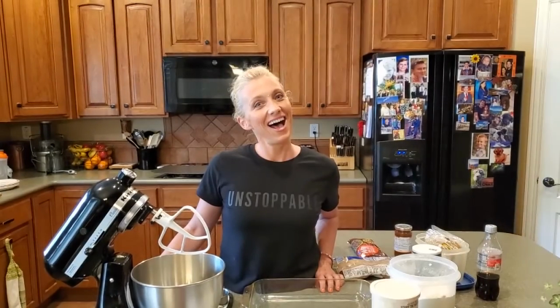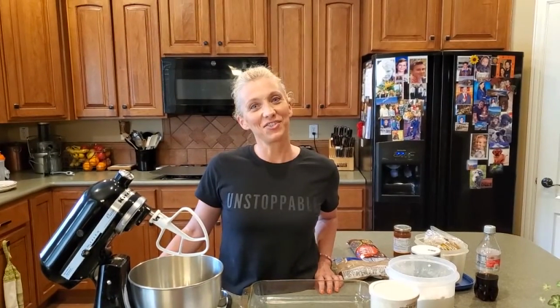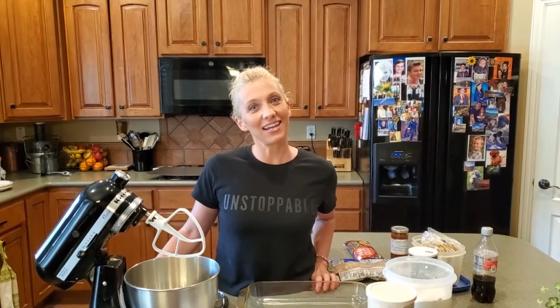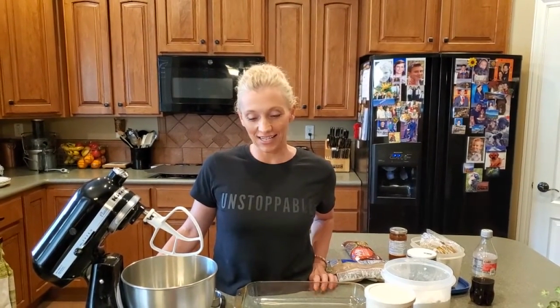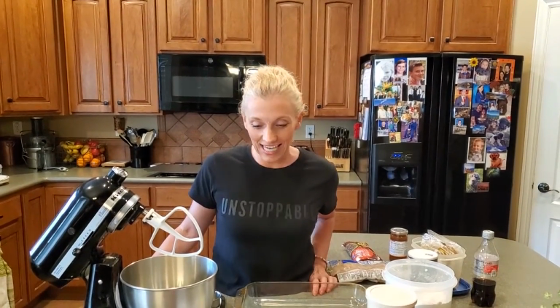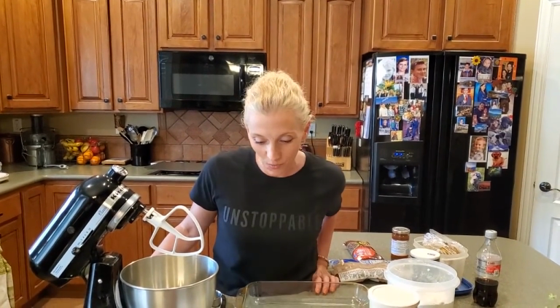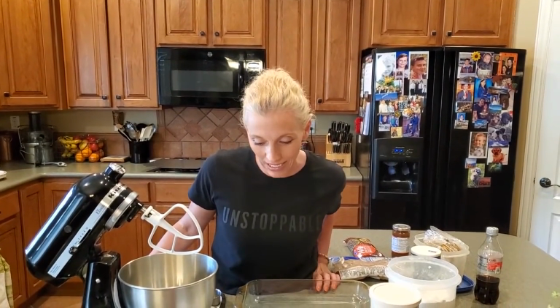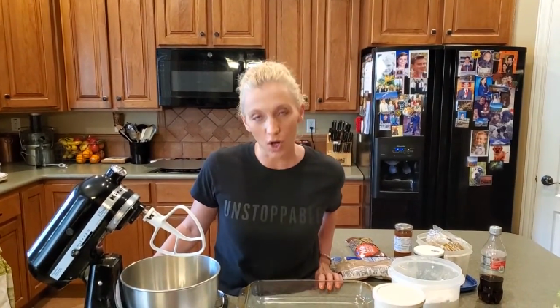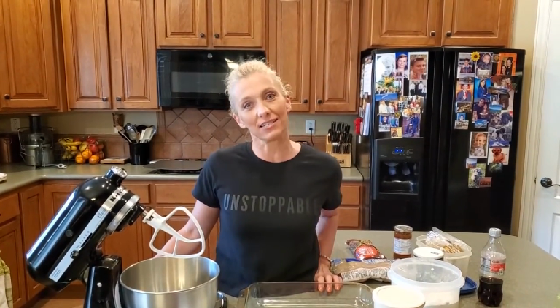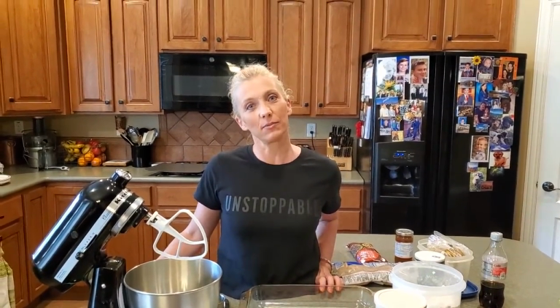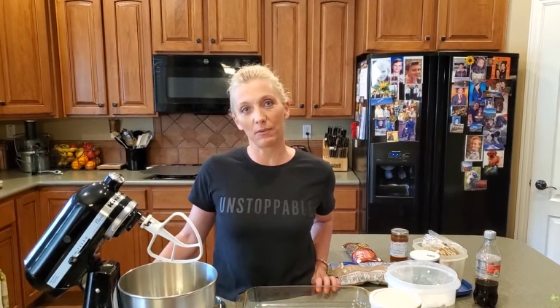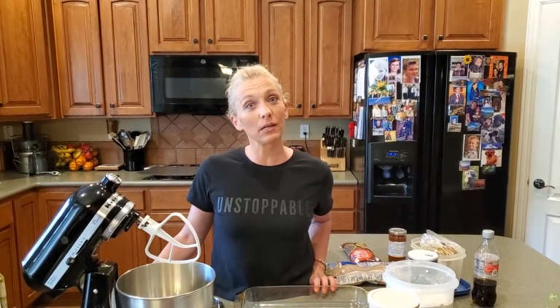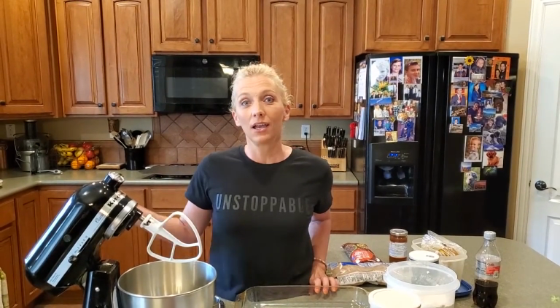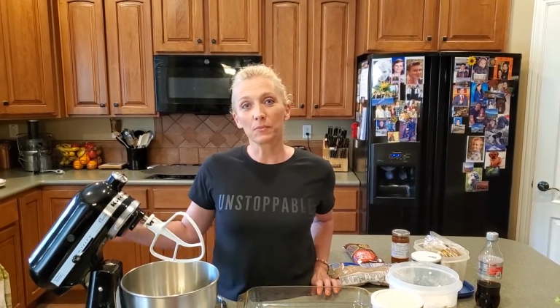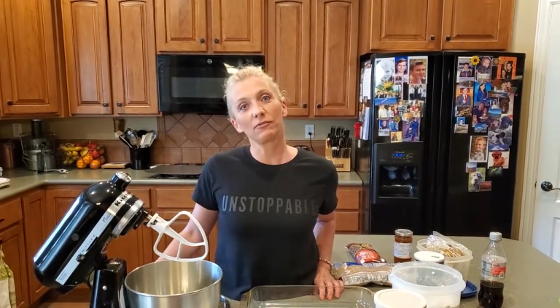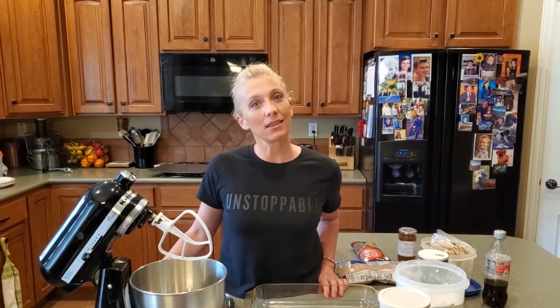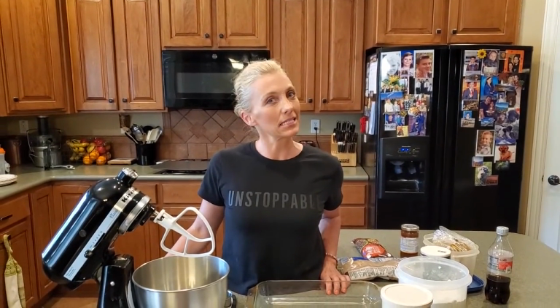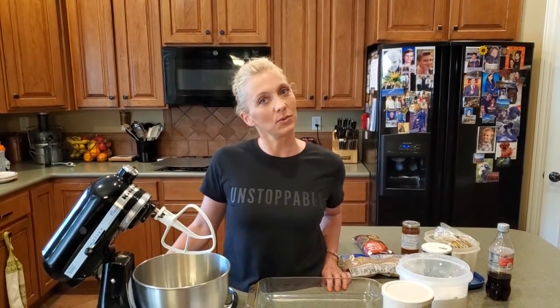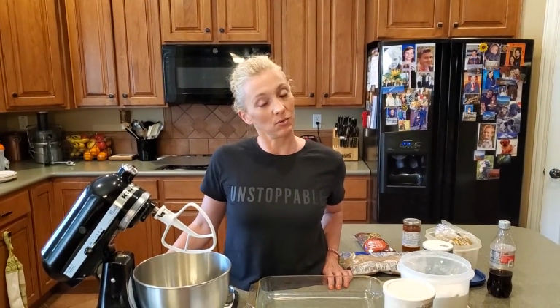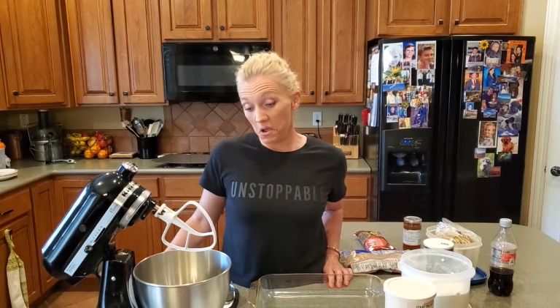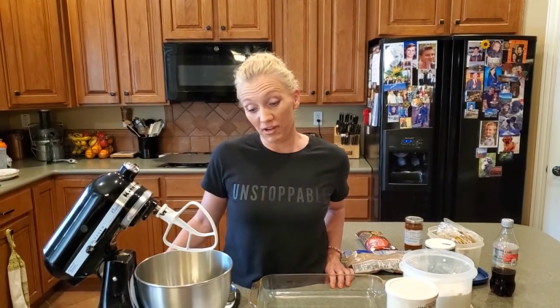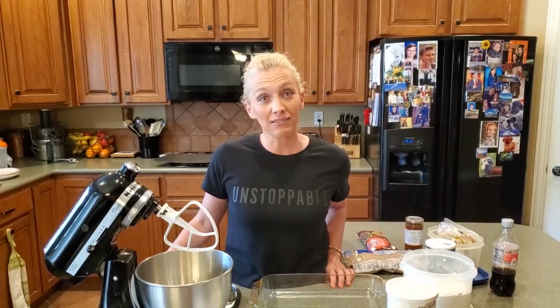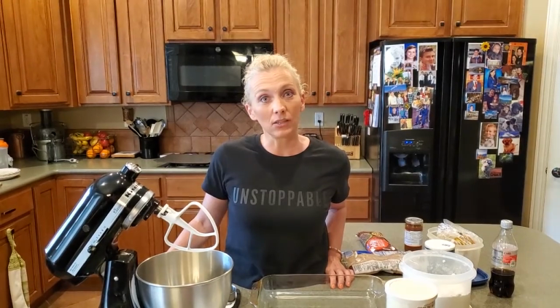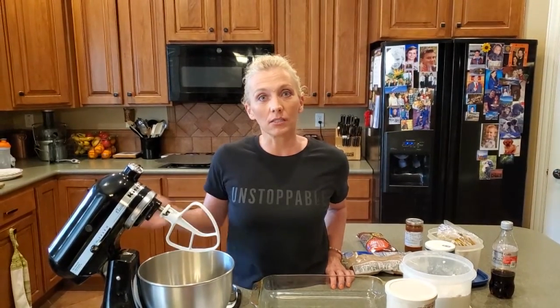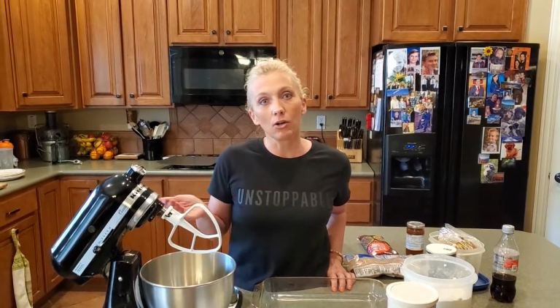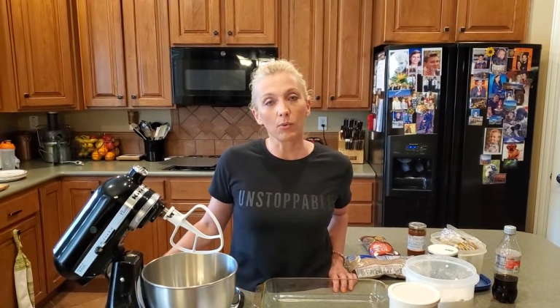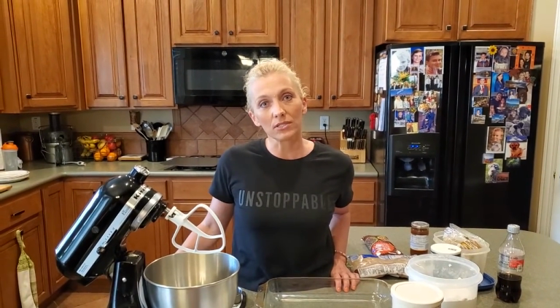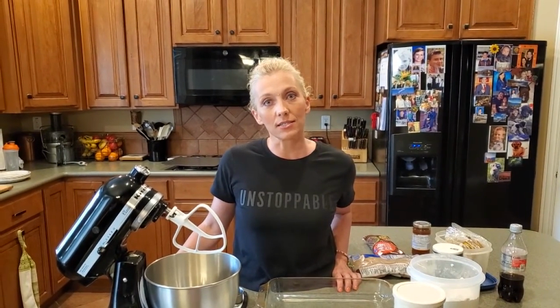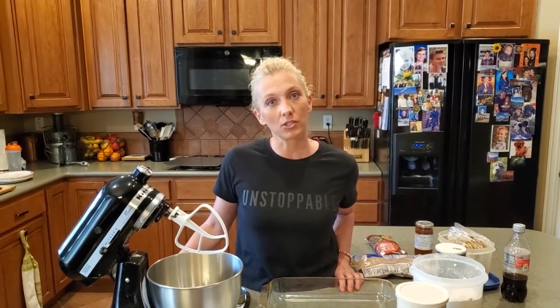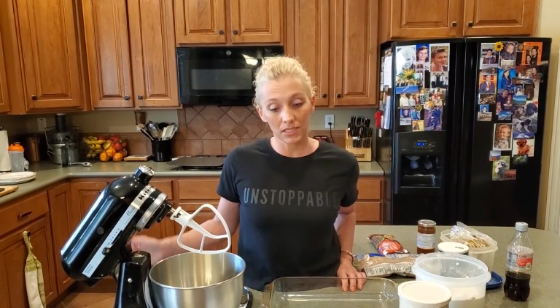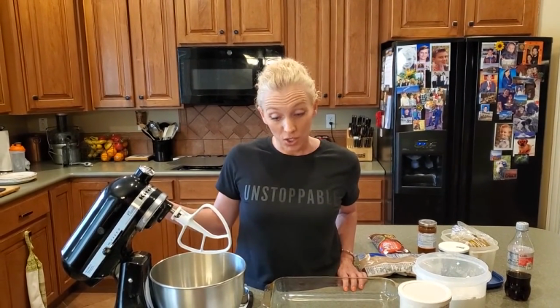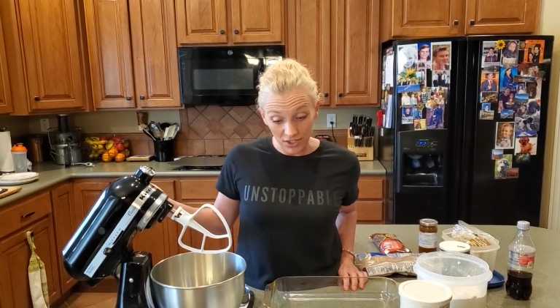Hi, it's Jen again, and today we are making Carmelitas from the King Family Cookbook. It comes from the kitchen of Lorette — I think the last thing we did was from Lorette too. We've never had these, but they look good. It looks like a cookie bar with caramel sauce and chocolate chips. So we're going to start.